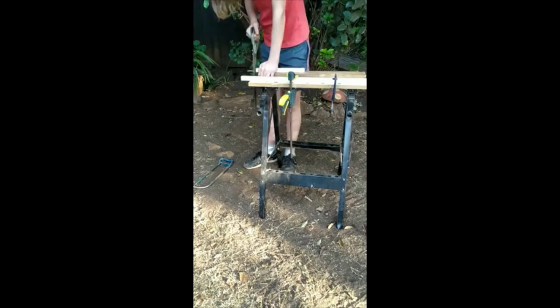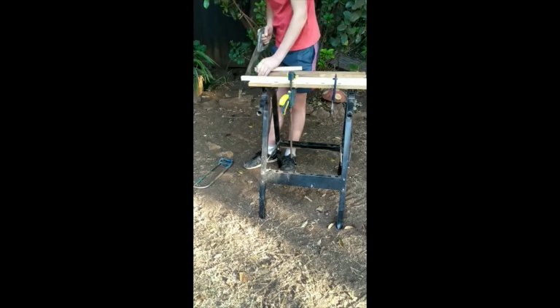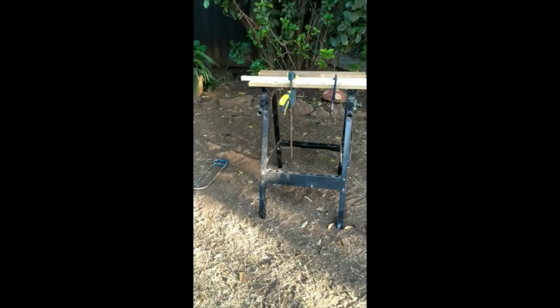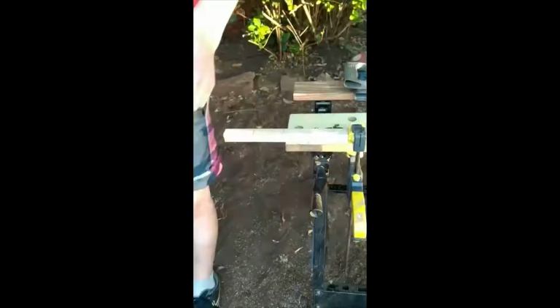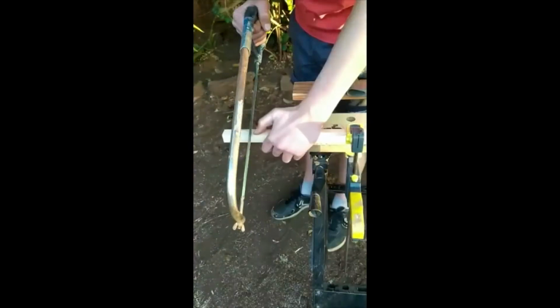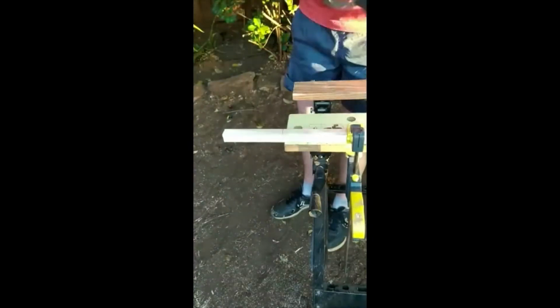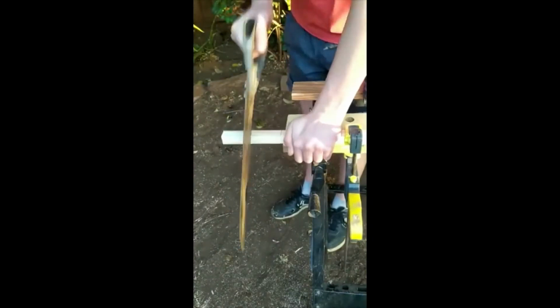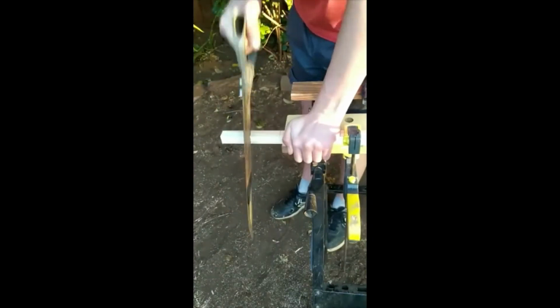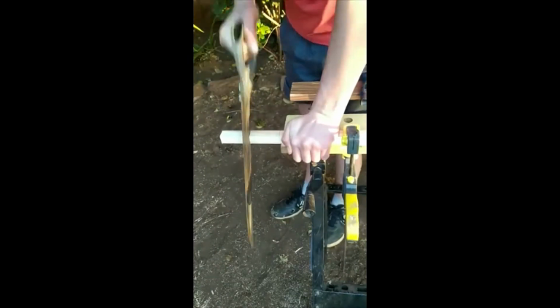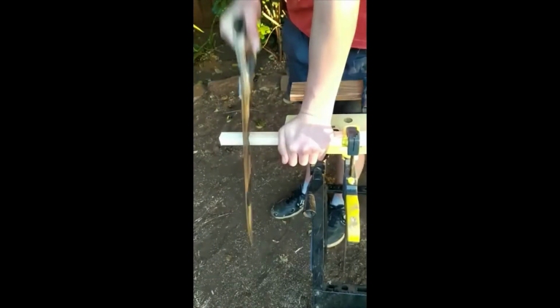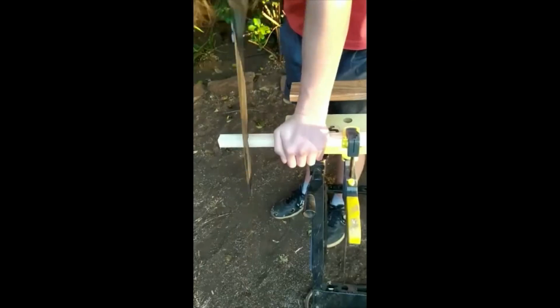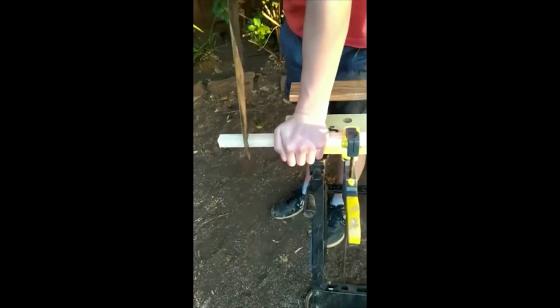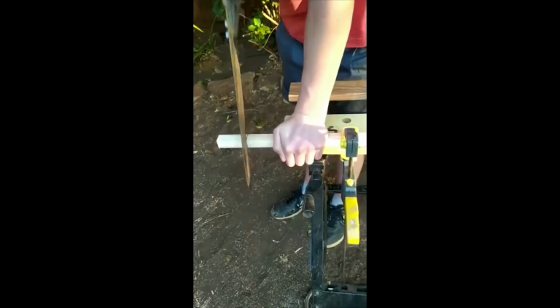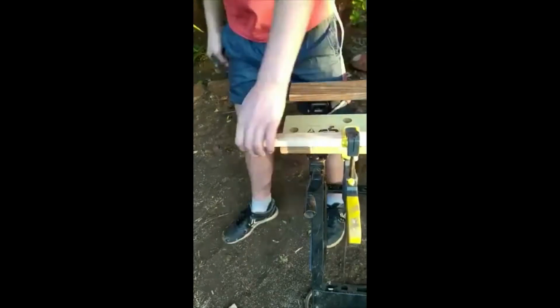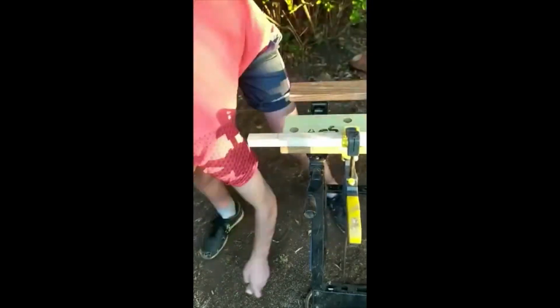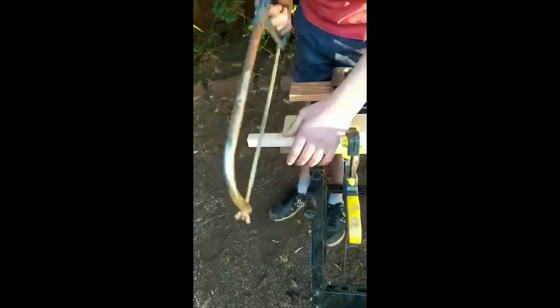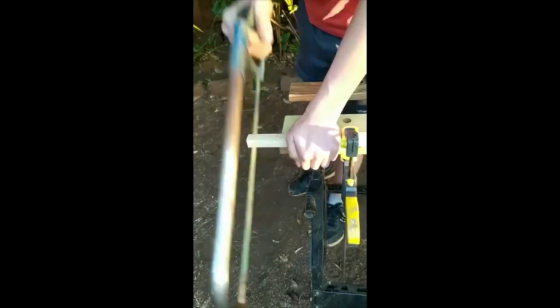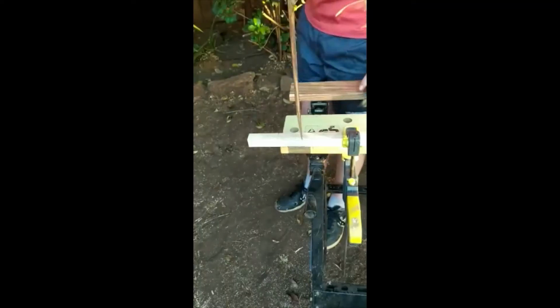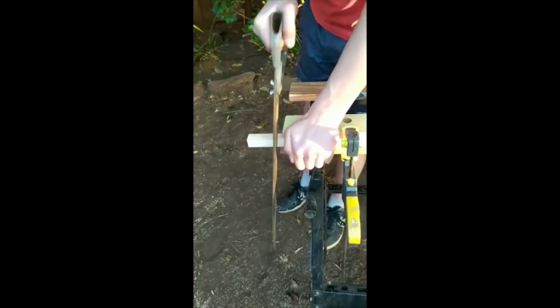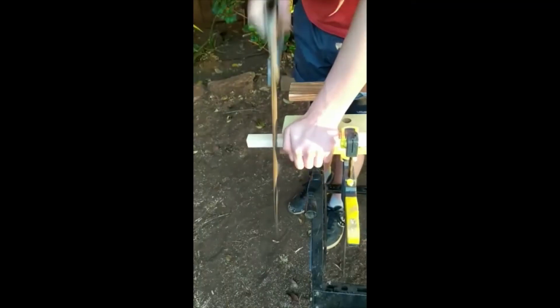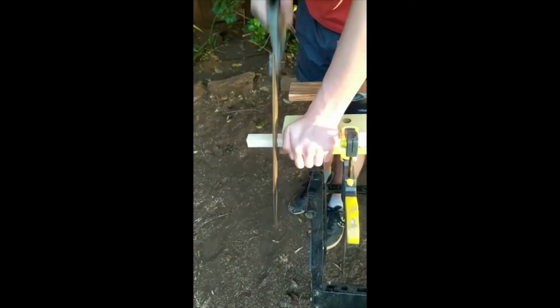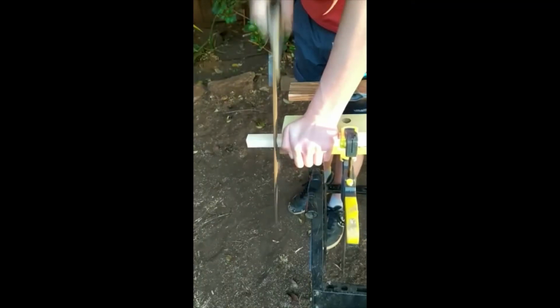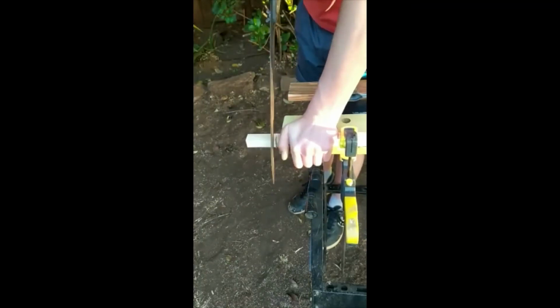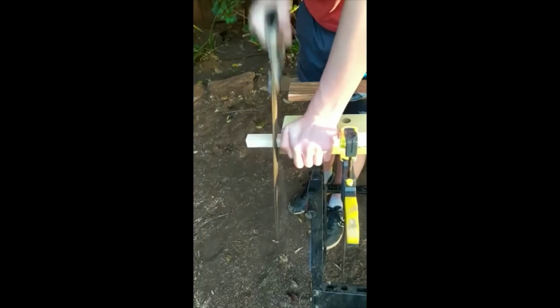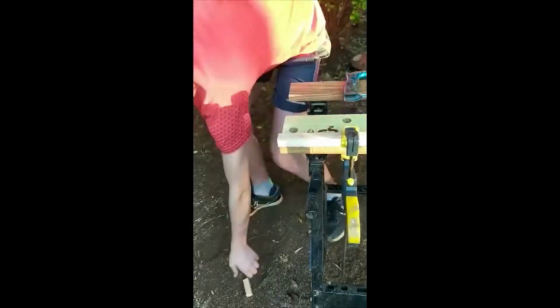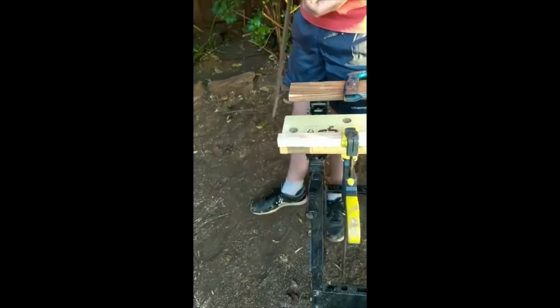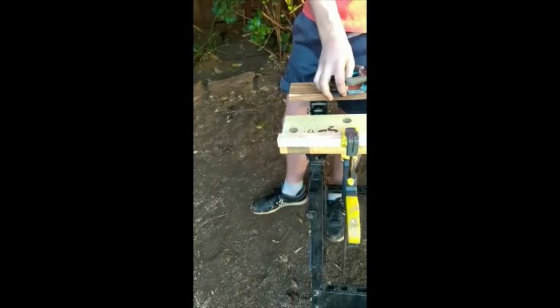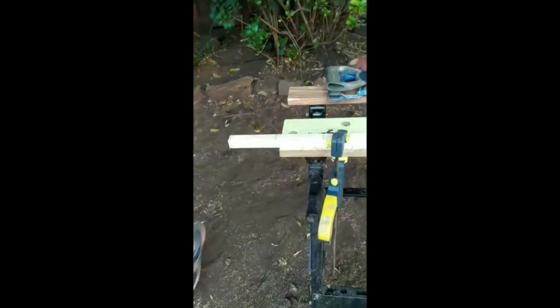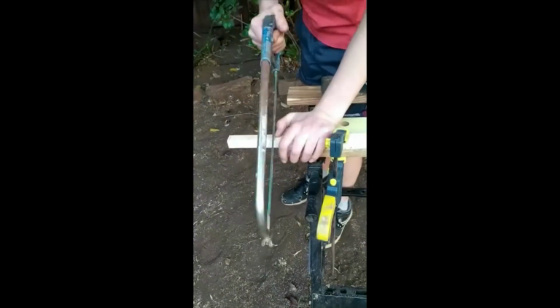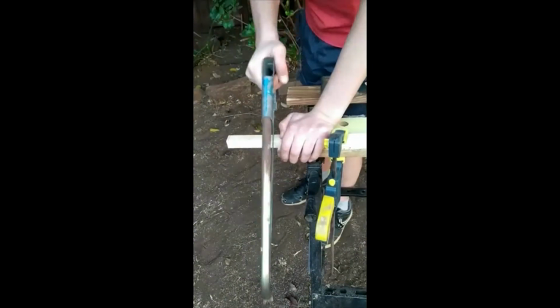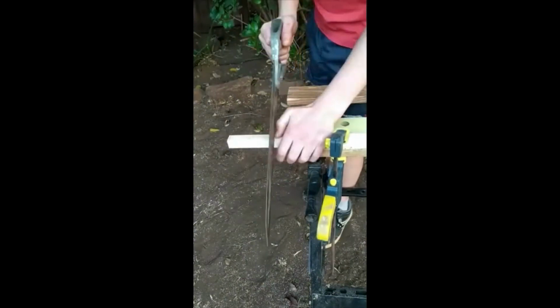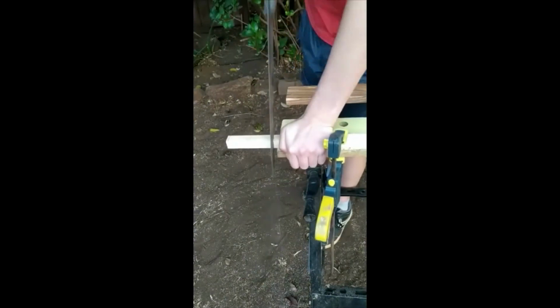When sawing, you are going to want to put your energy on the downstroke and not the upstroke. If you look at the teeth on the saw, you will see that the teeth cut a lot more on the downstroke than the up.